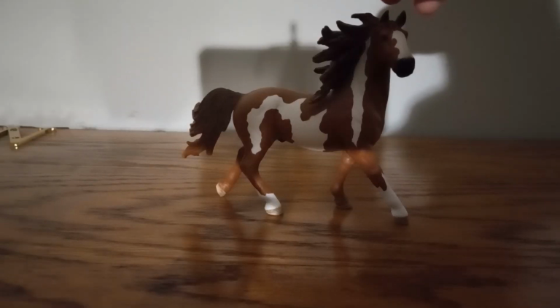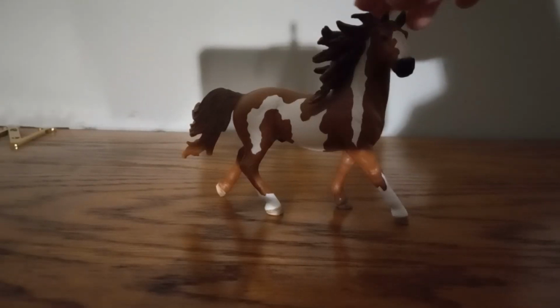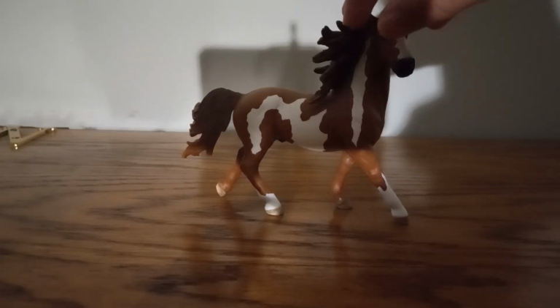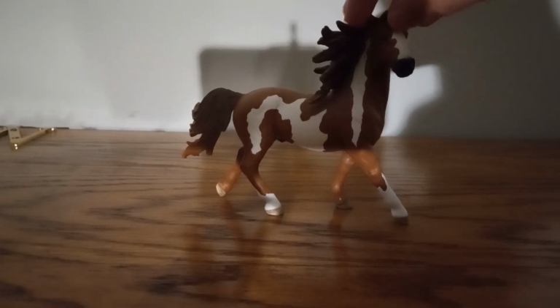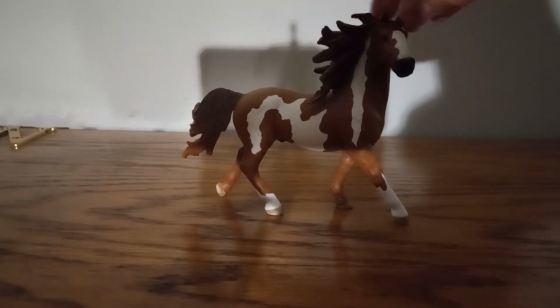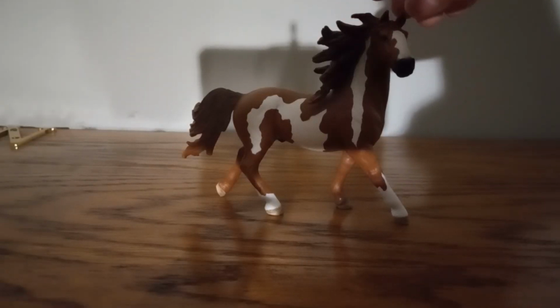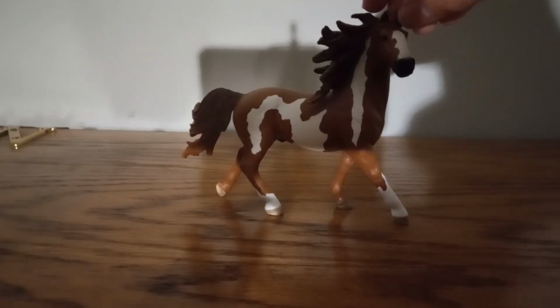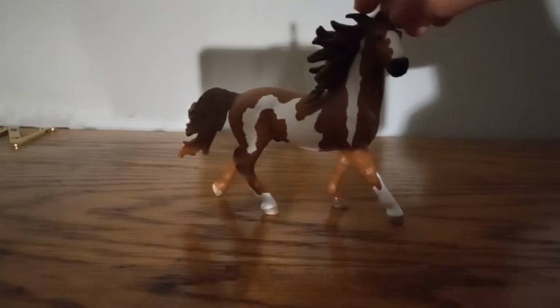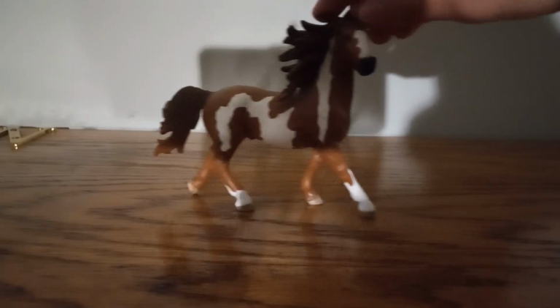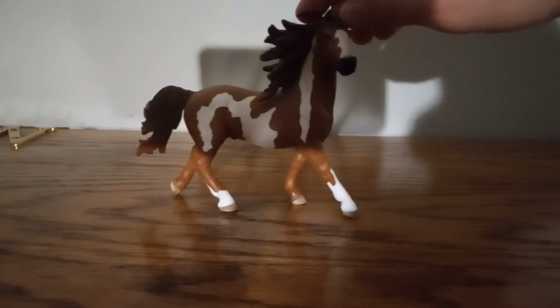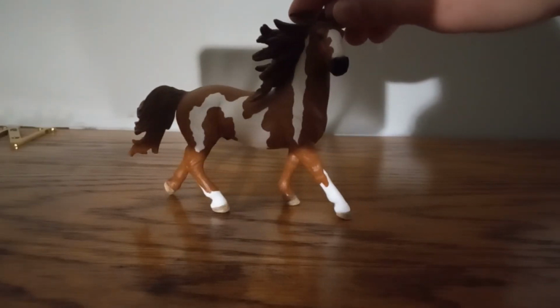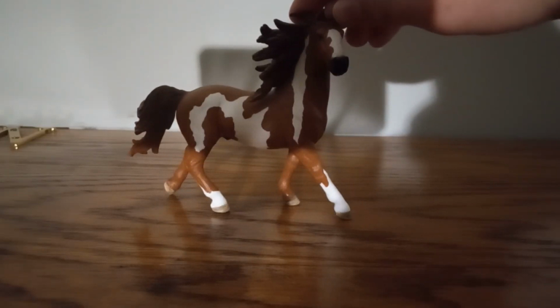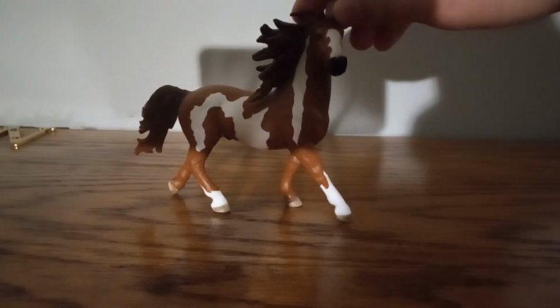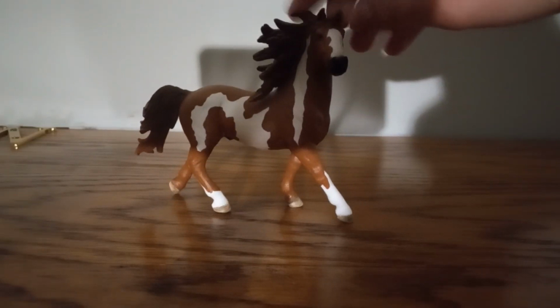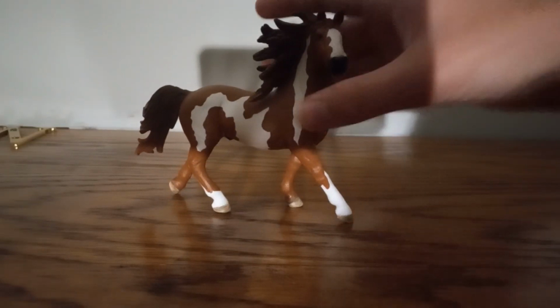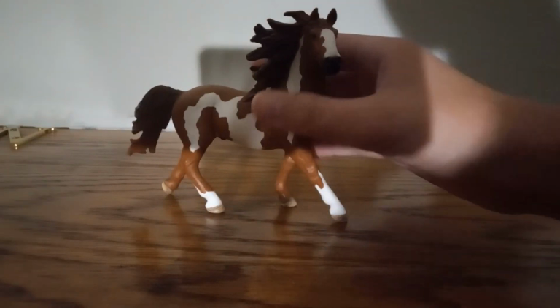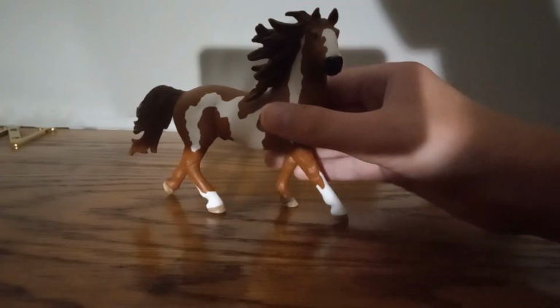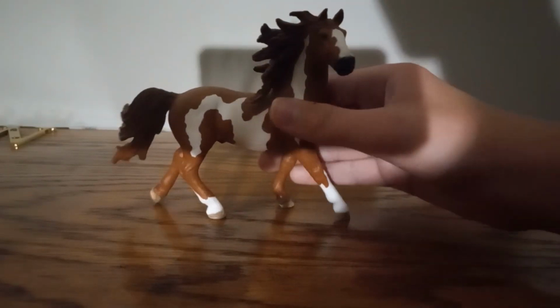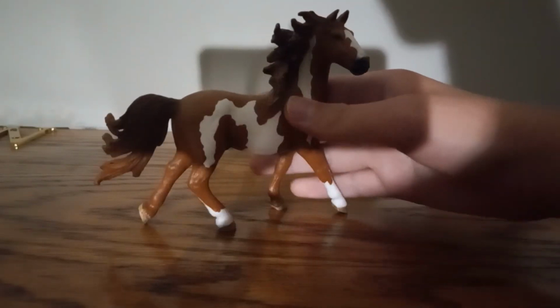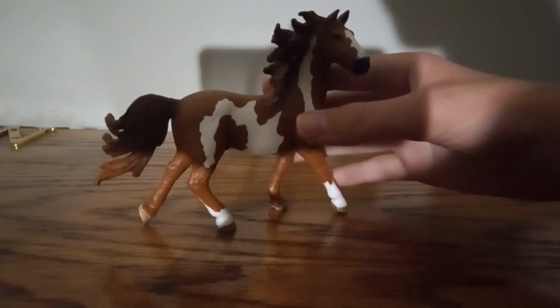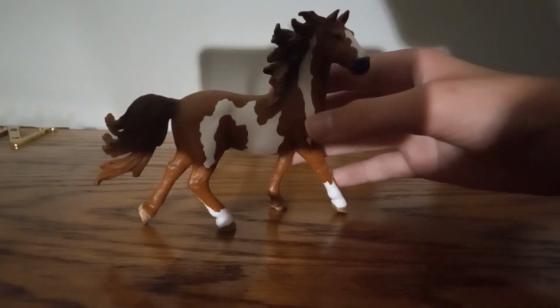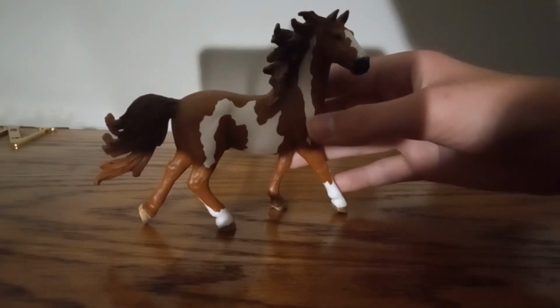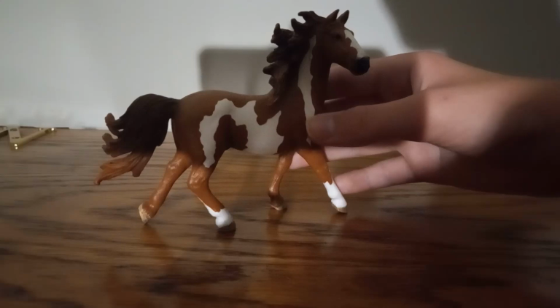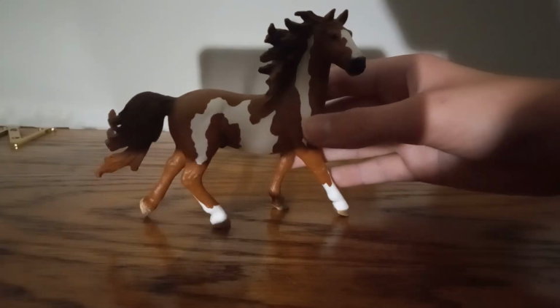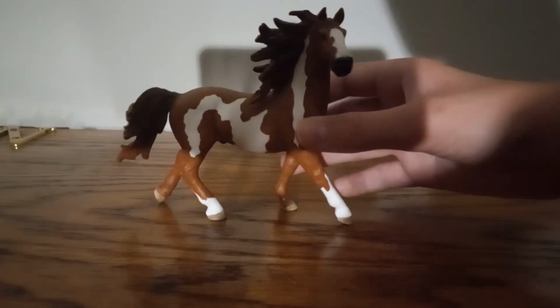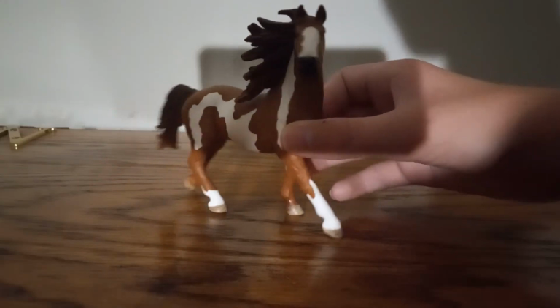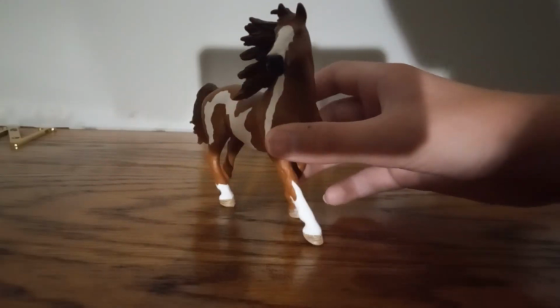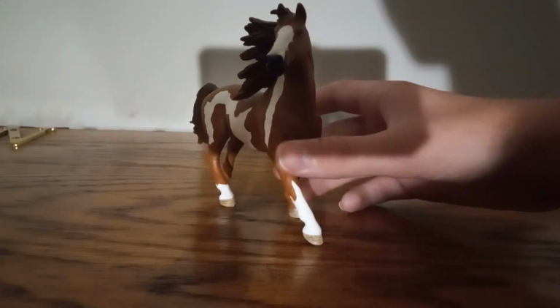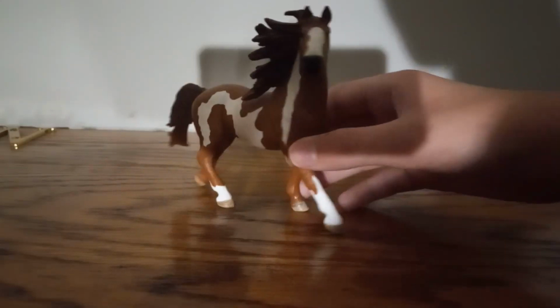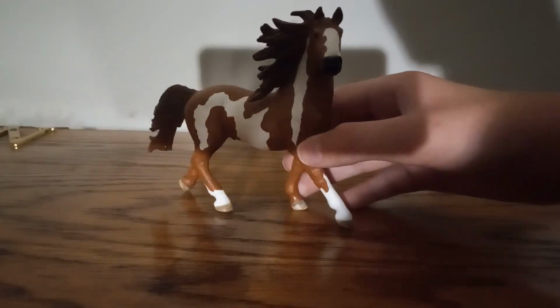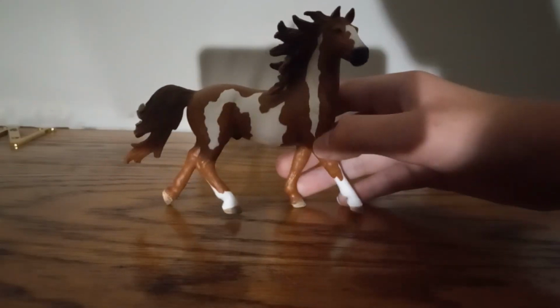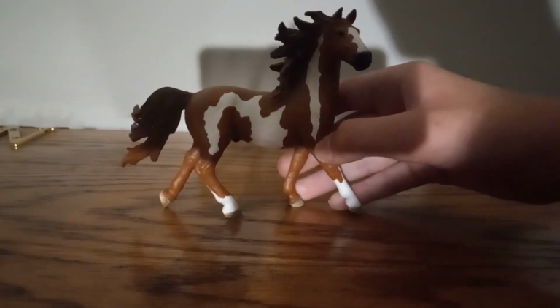Welcome to the video review of the Schleich Farm World Pintahorse! As you can see, the Pintahorse is posed like he is running.